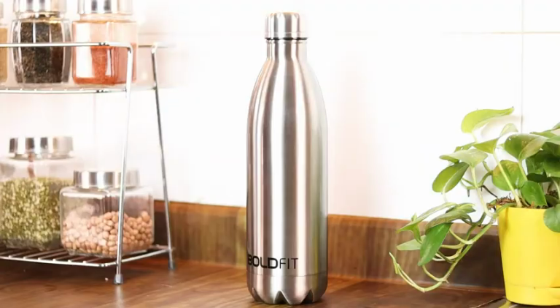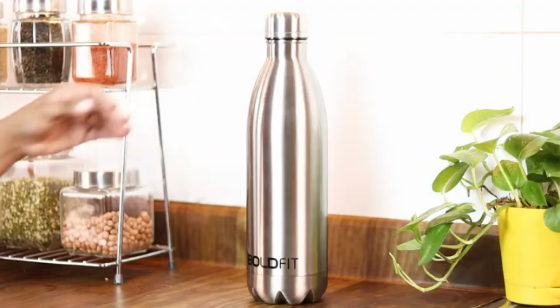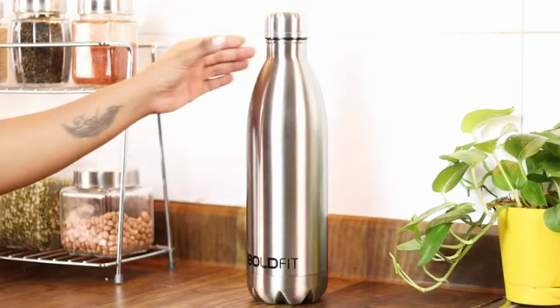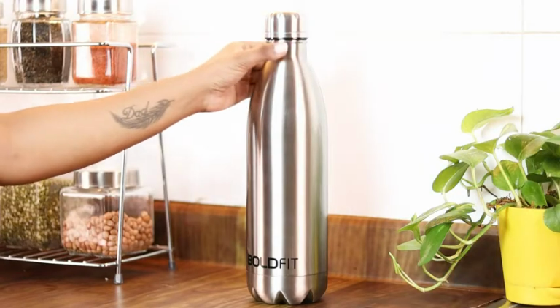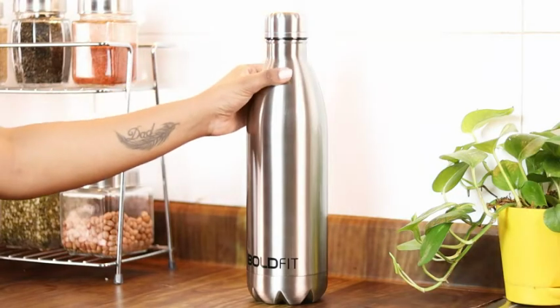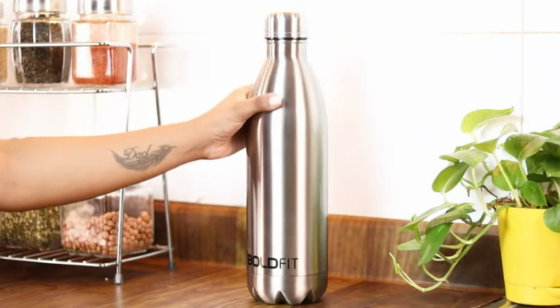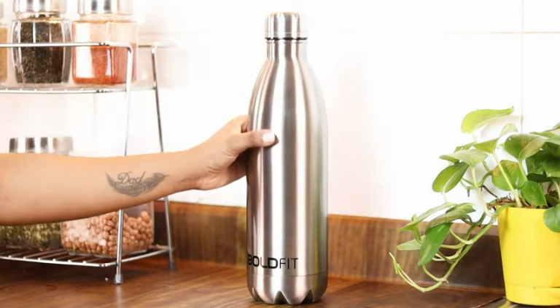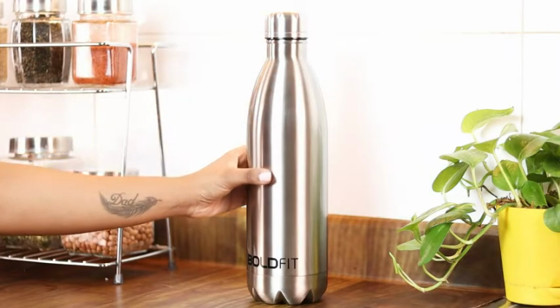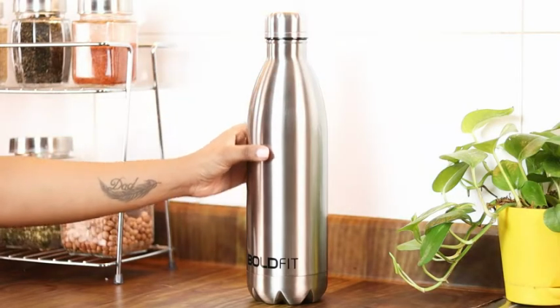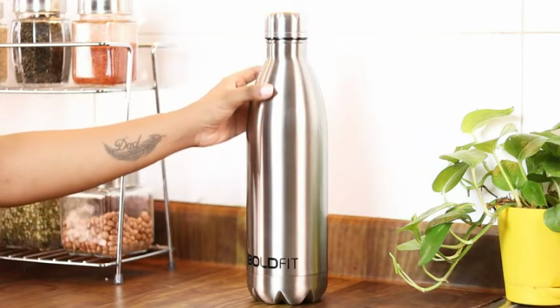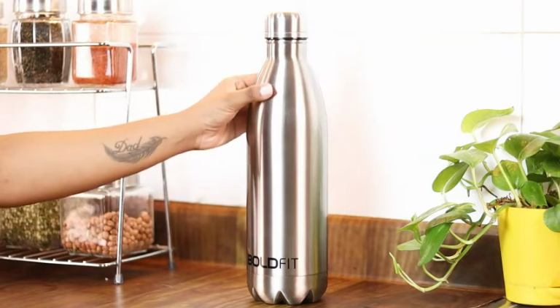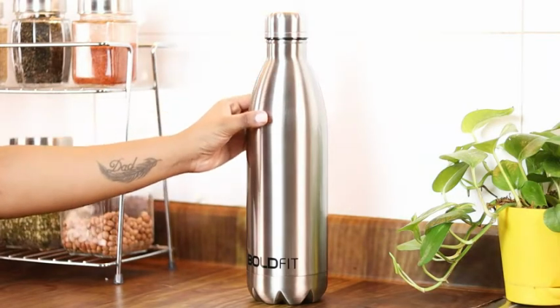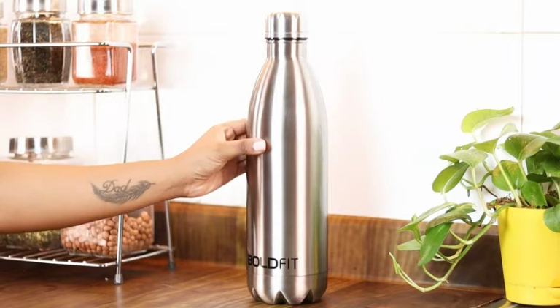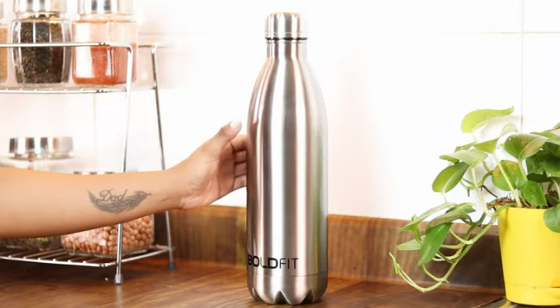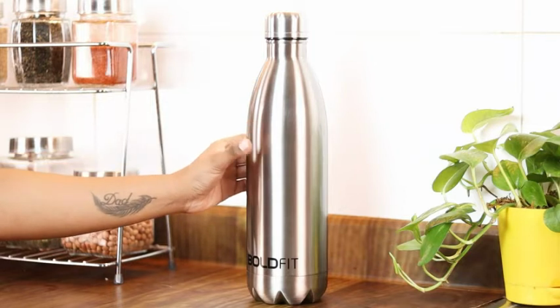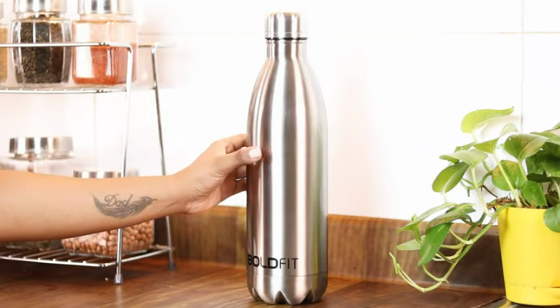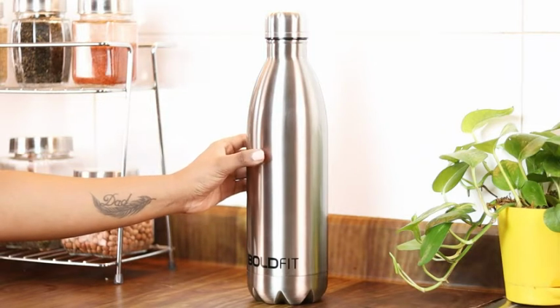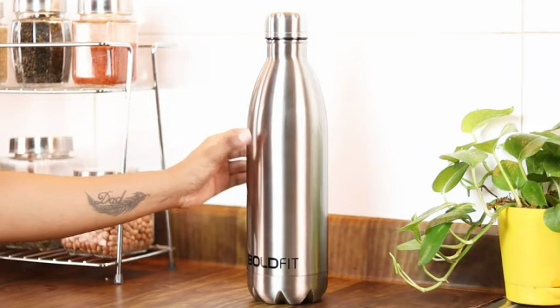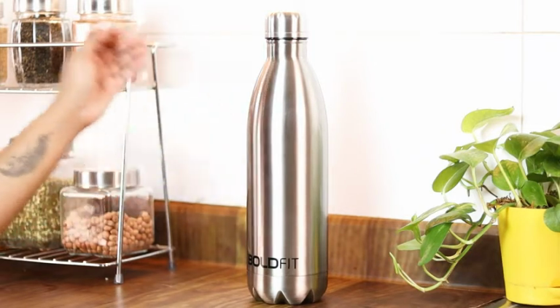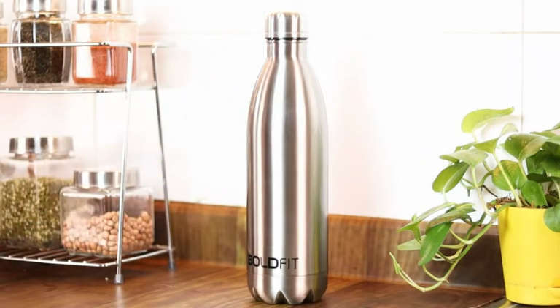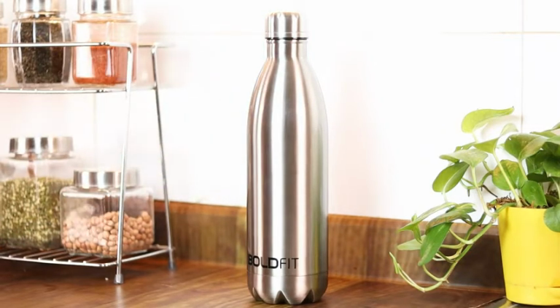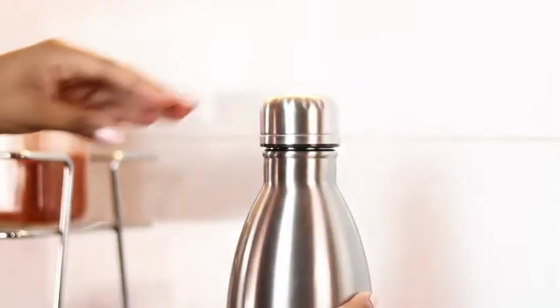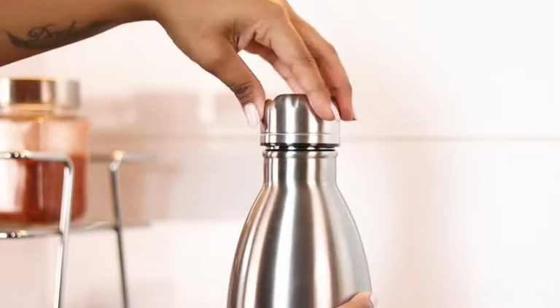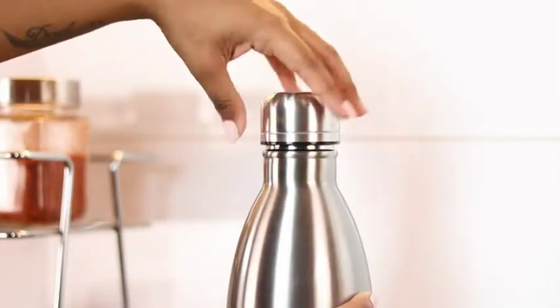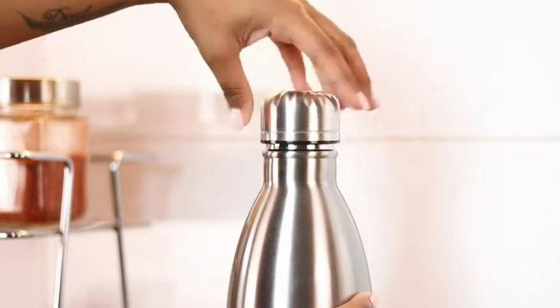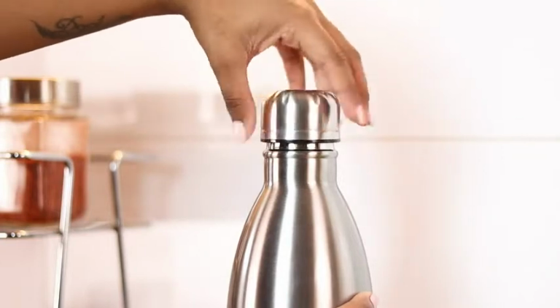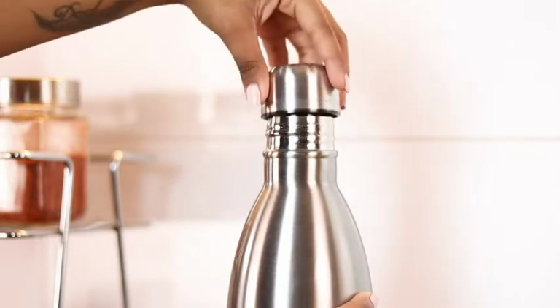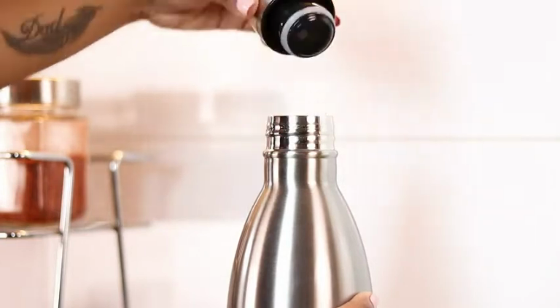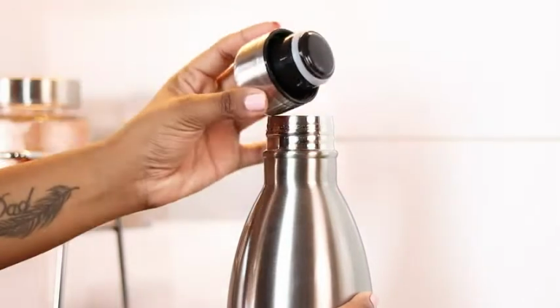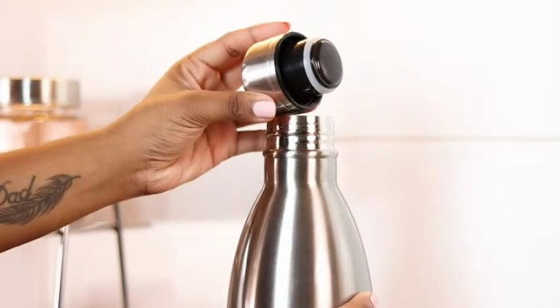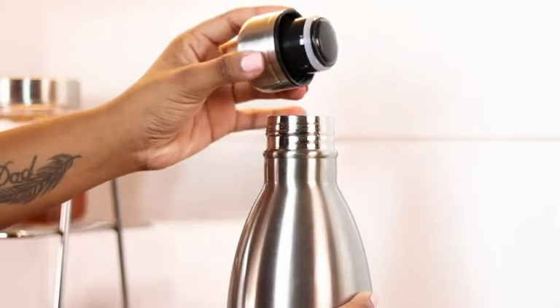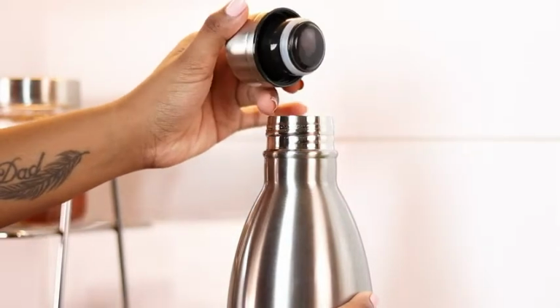This 1-liter water bottle is made from 100% food-grade stainless steel which makes it completely safe to store your water and beverages for a long time. Additionally, it also comes with a BPA-free lid that is 100% leak-proof.